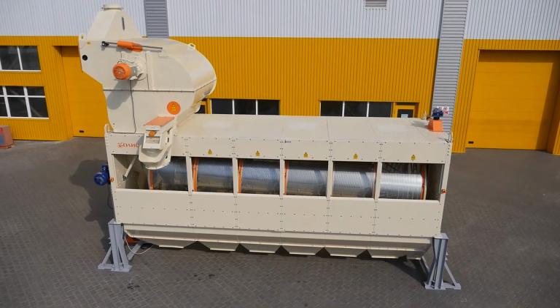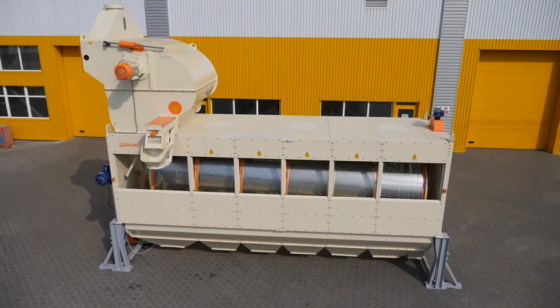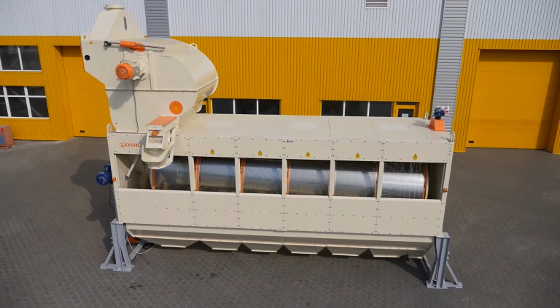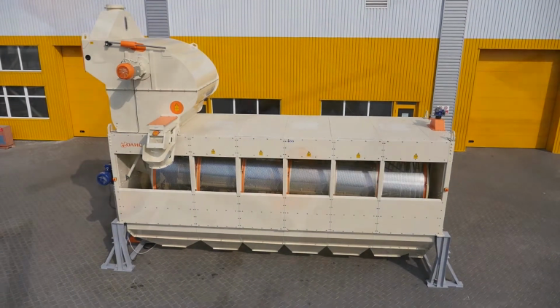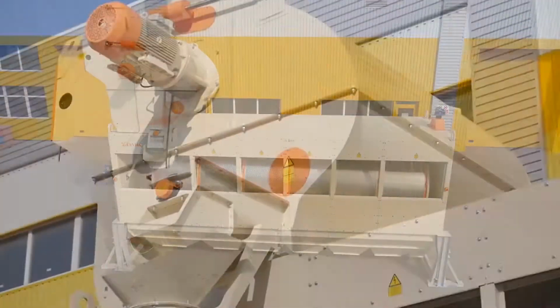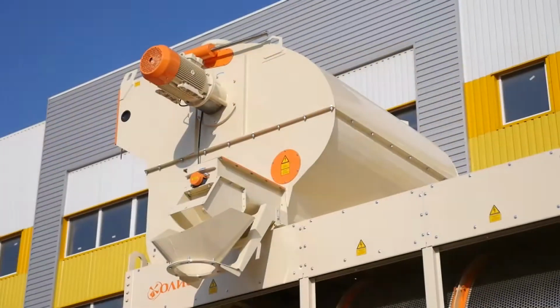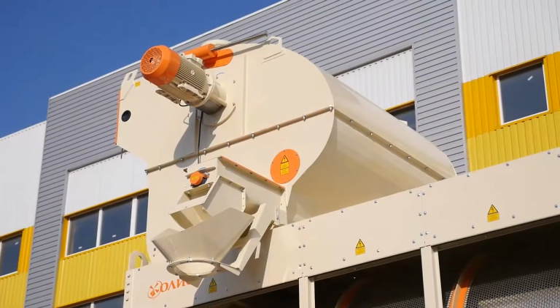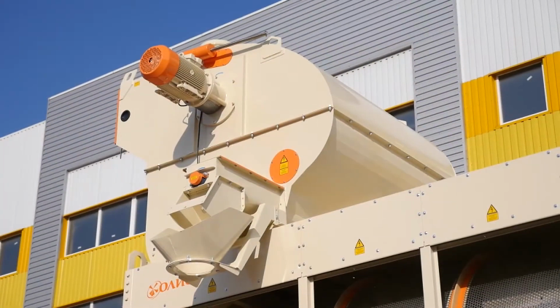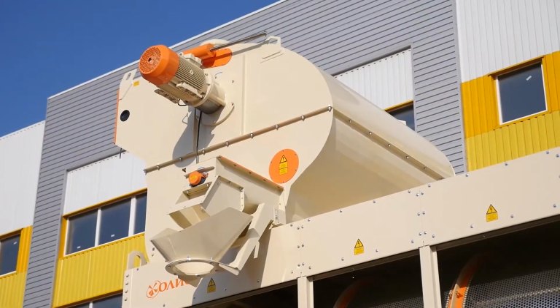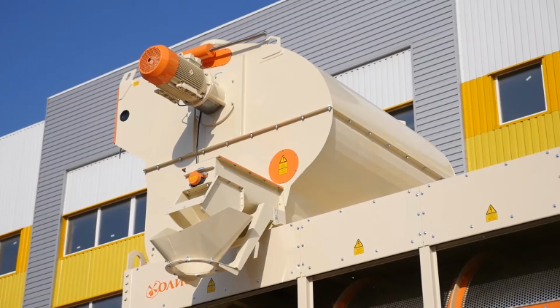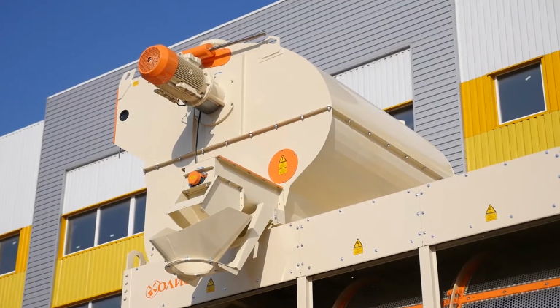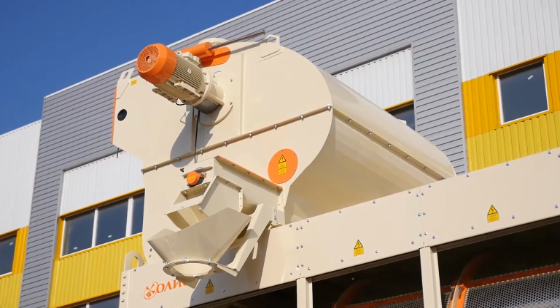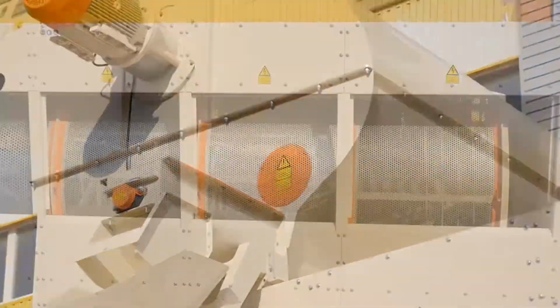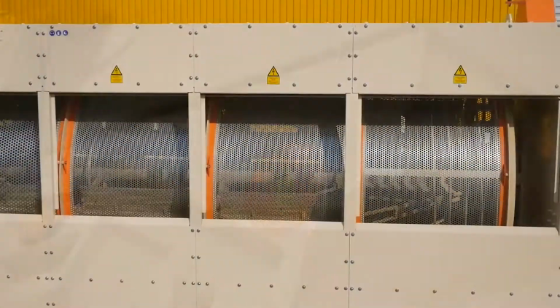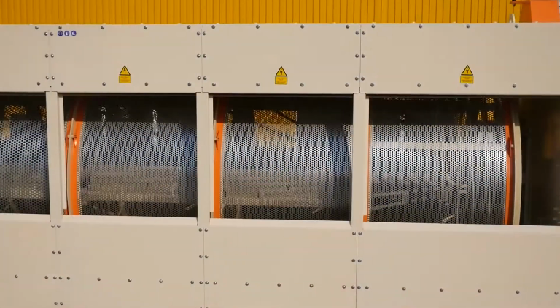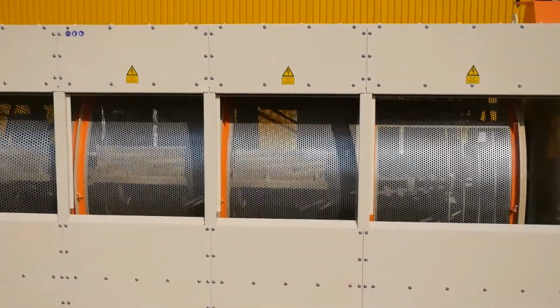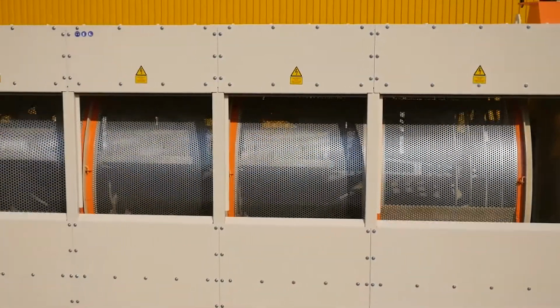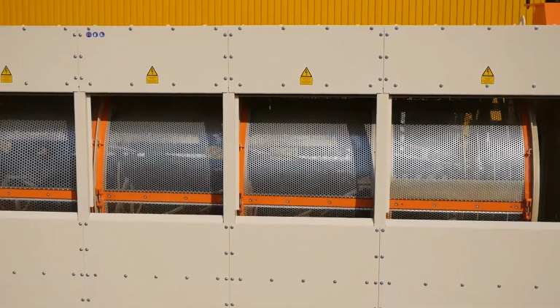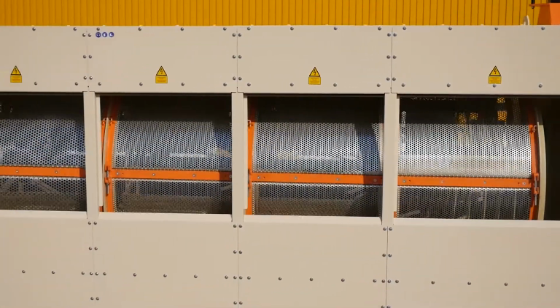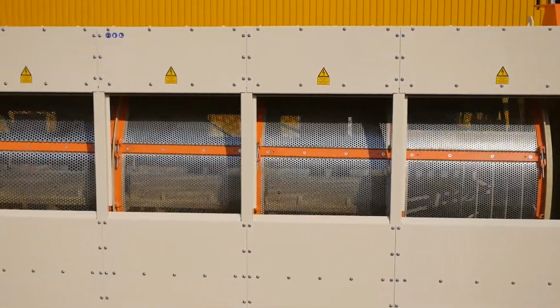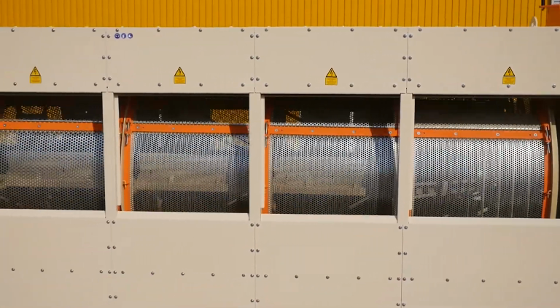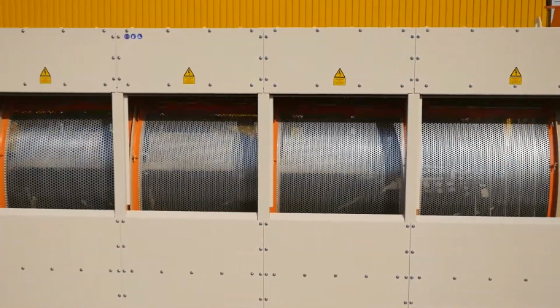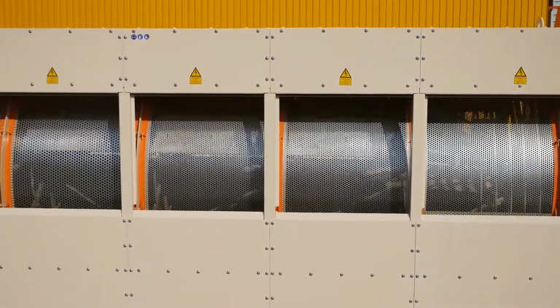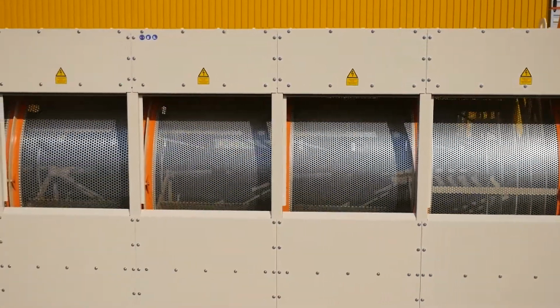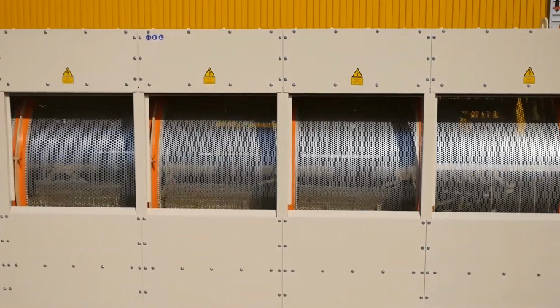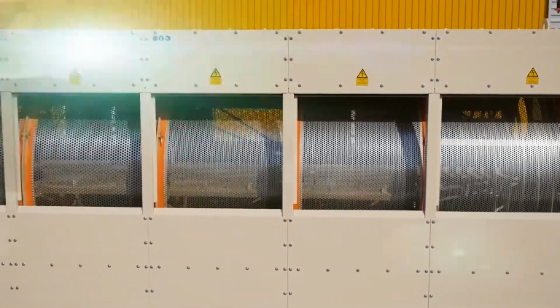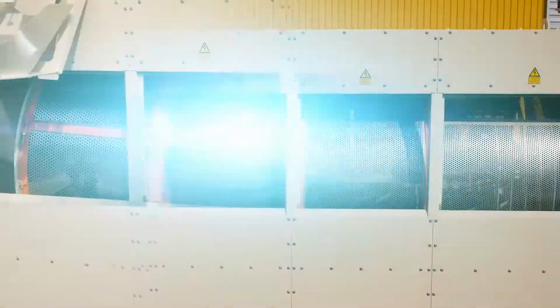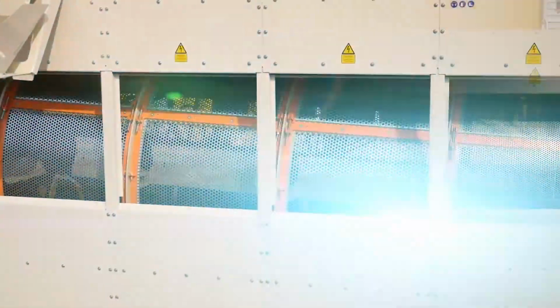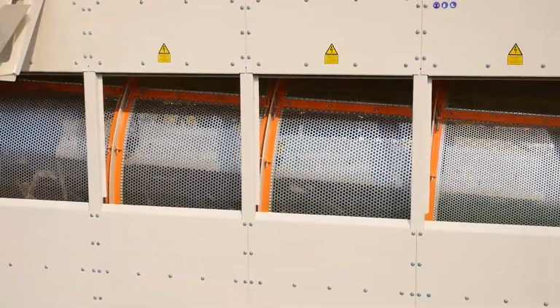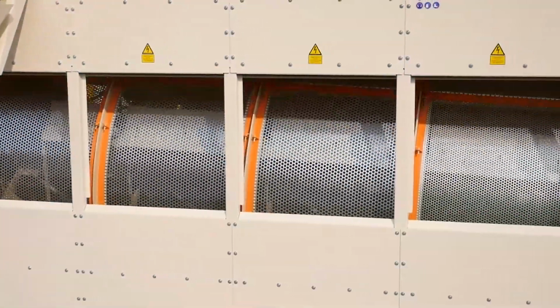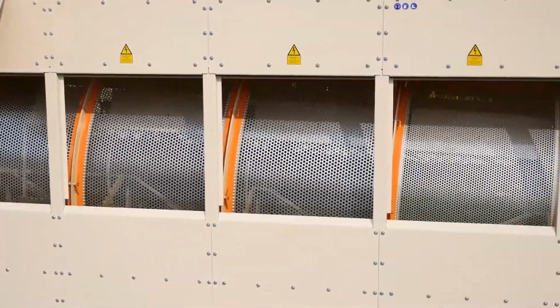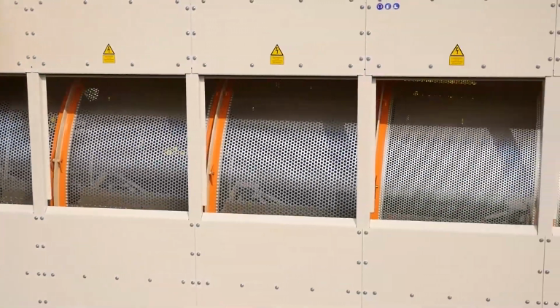After cleaning from light impurities, the grain enters the sieve drum, in which the grain is cleaned from small and large impurities.